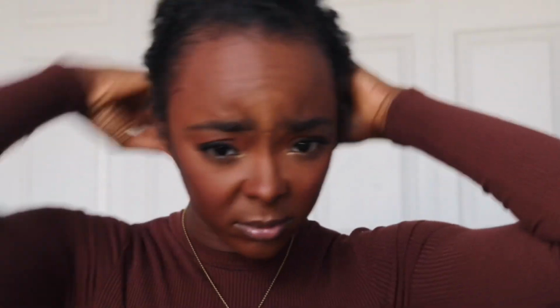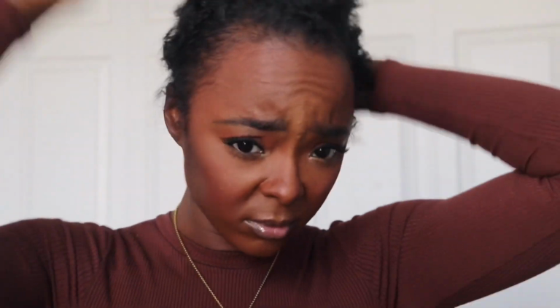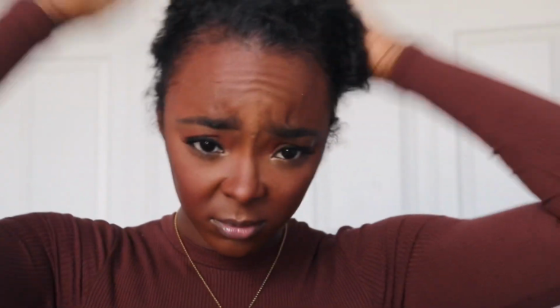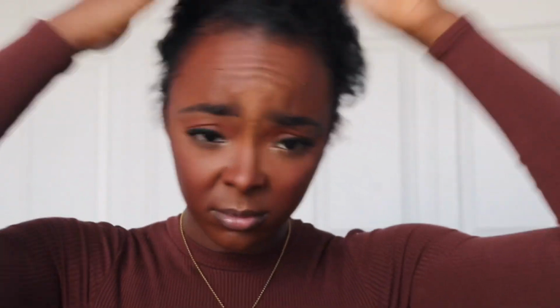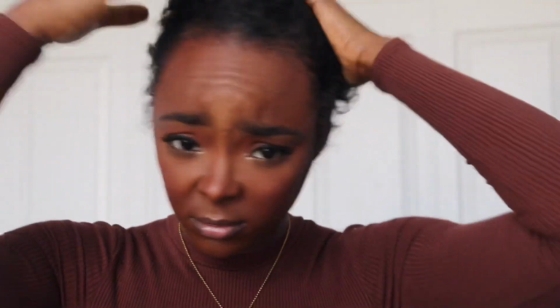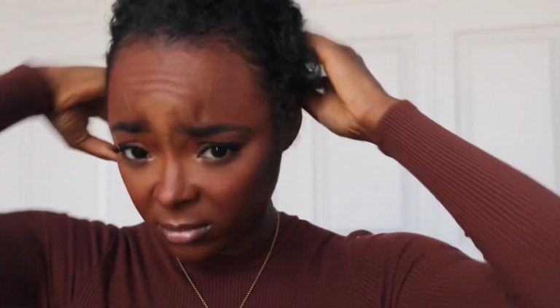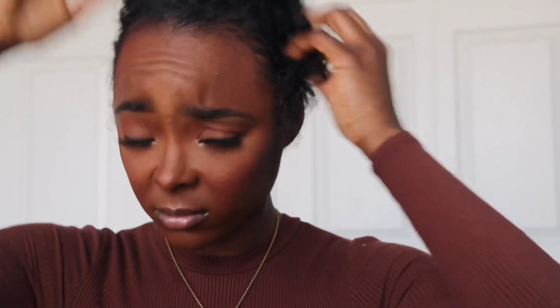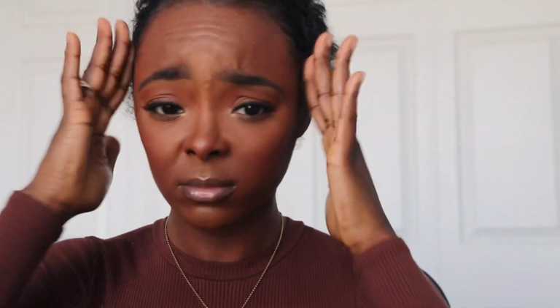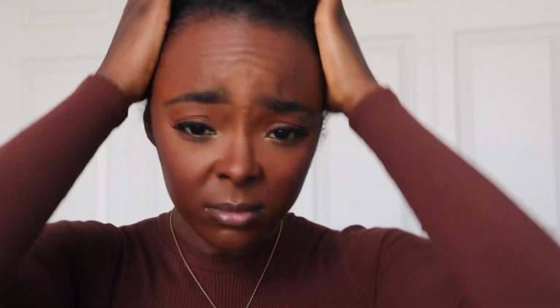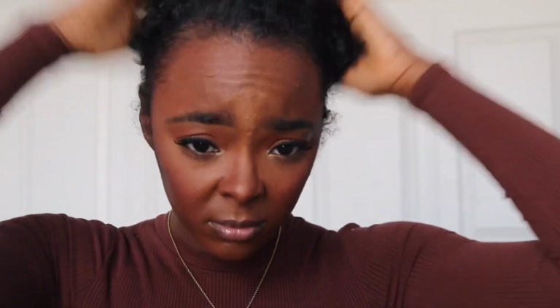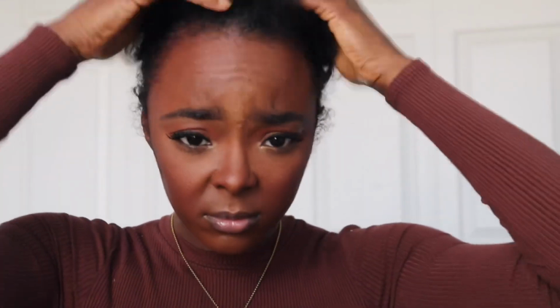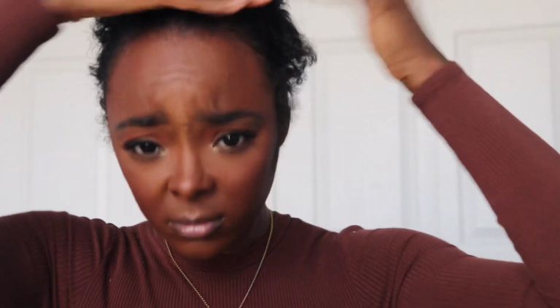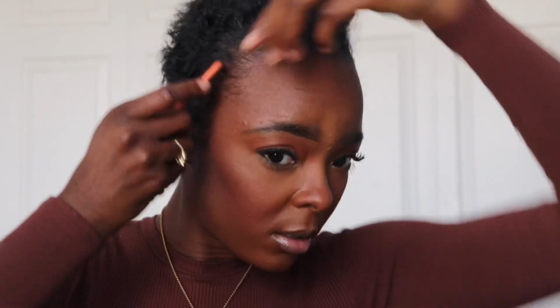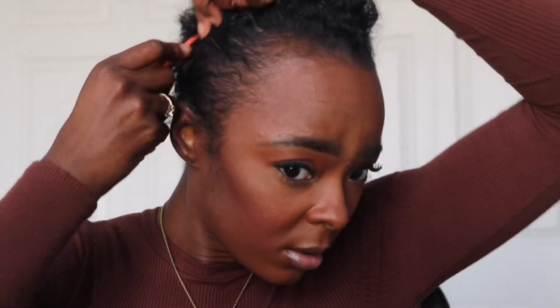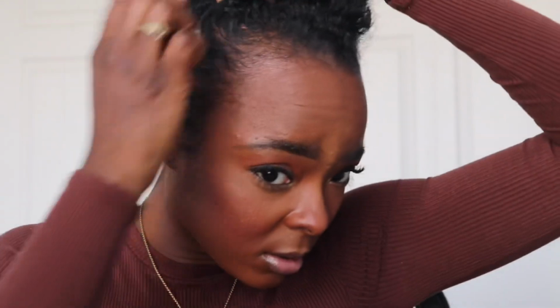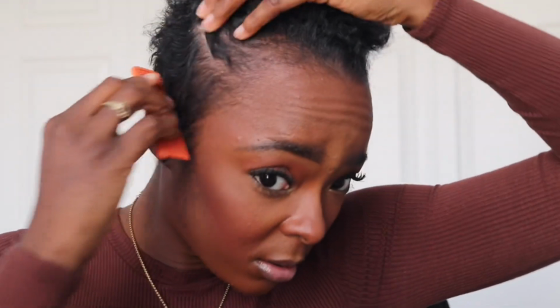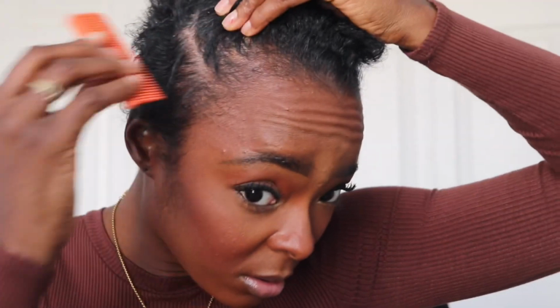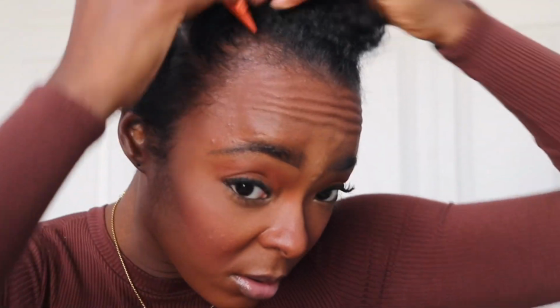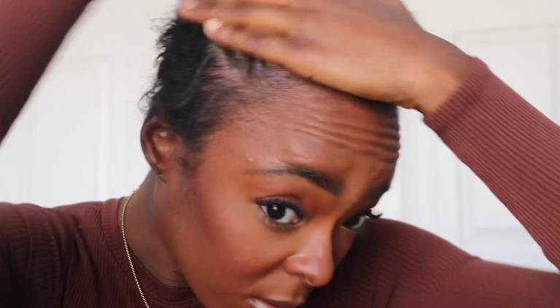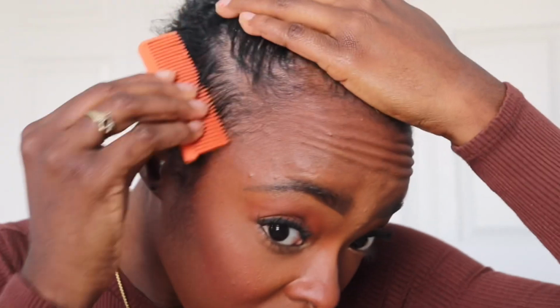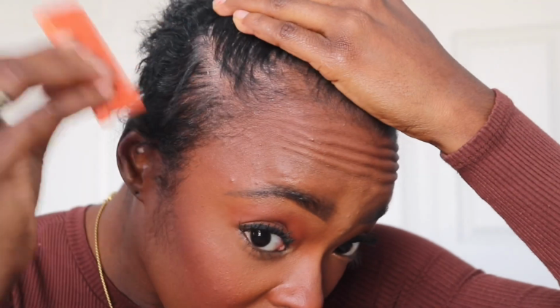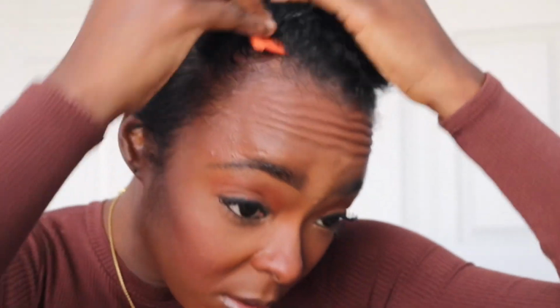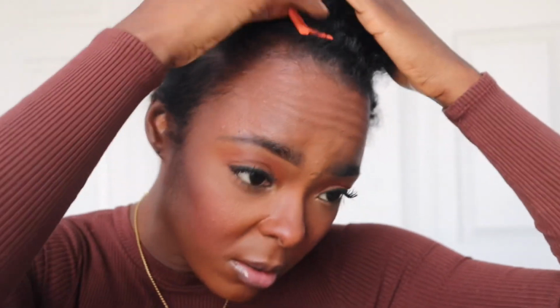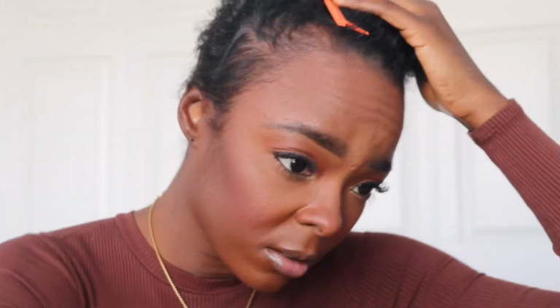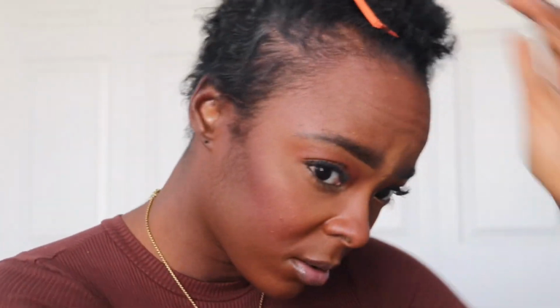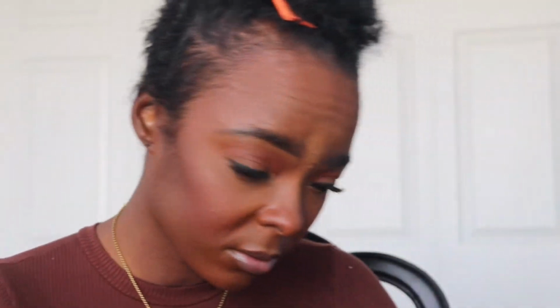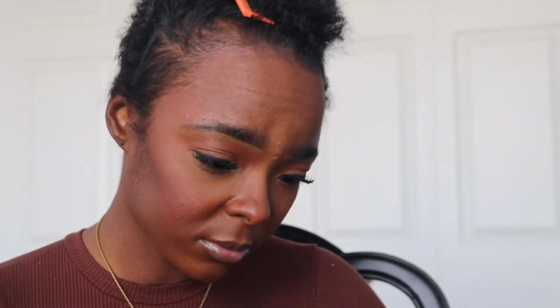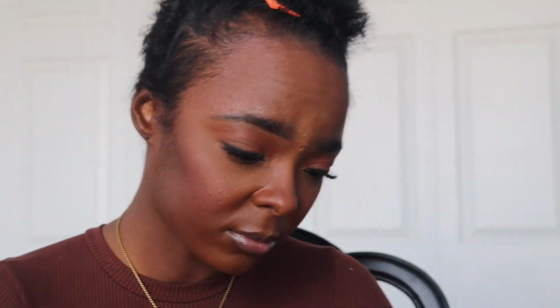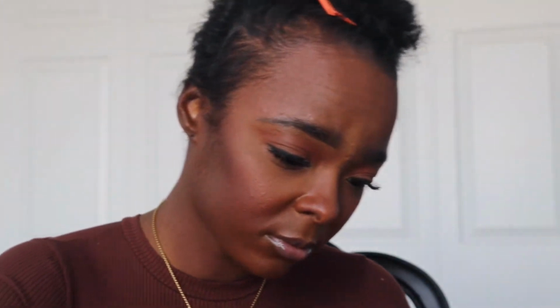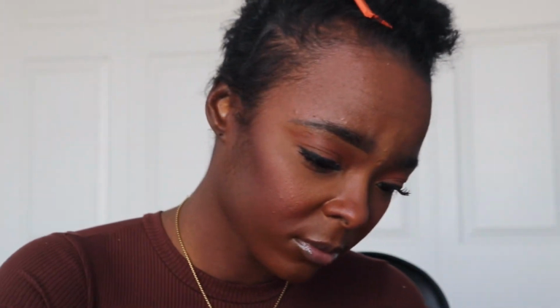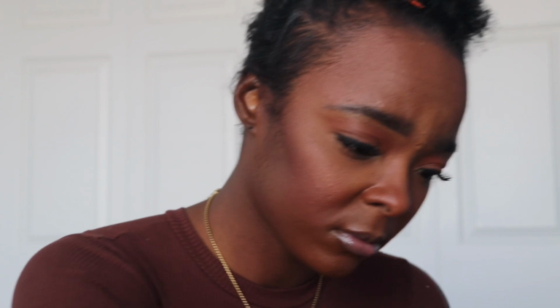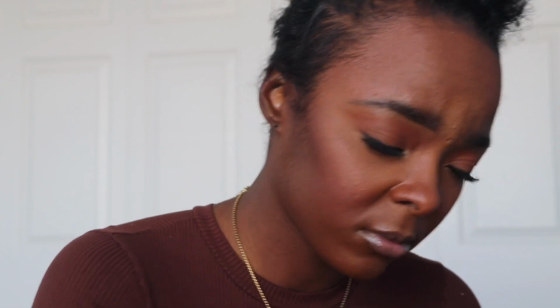I also ran out of oil, so I had to use my anointing oil, but that's all right, we're going to make it work. I'm going to go ahead and flat iron my hair, starting in the front and the back and going all the way through.